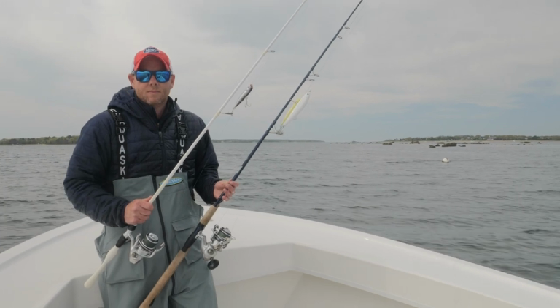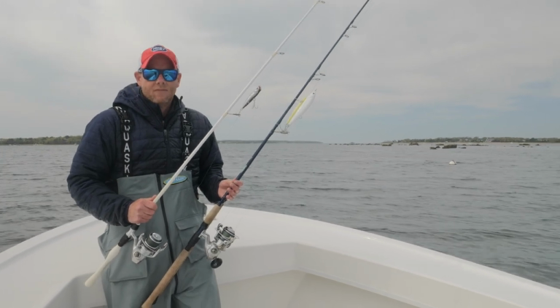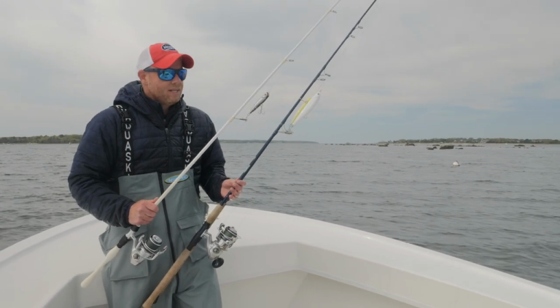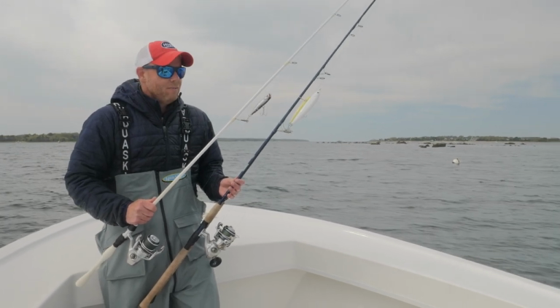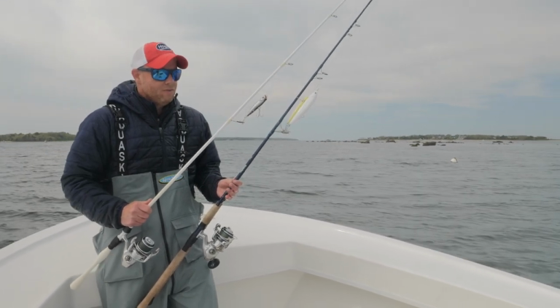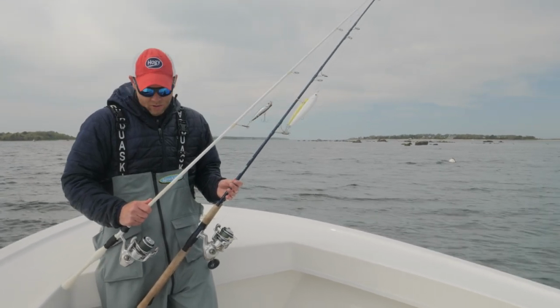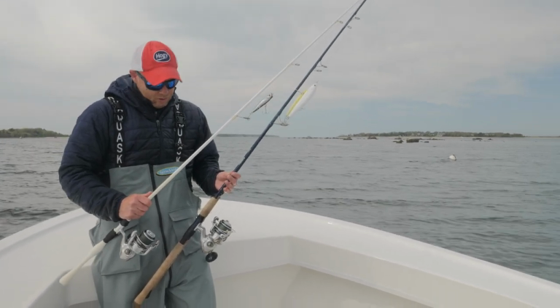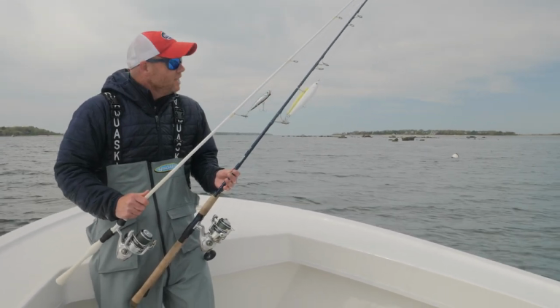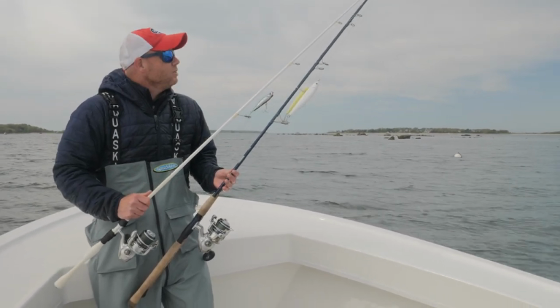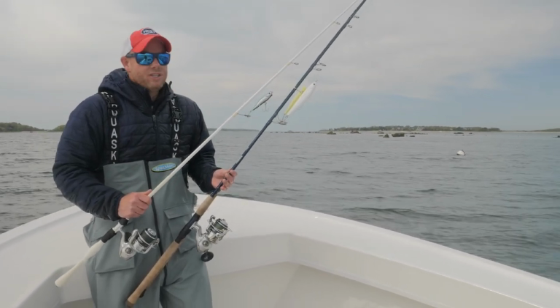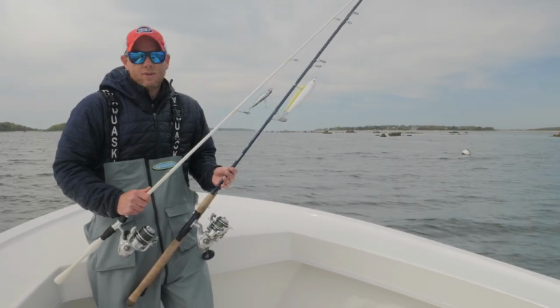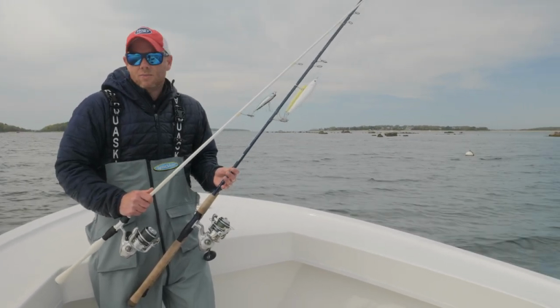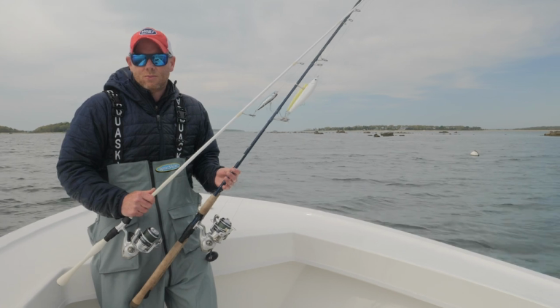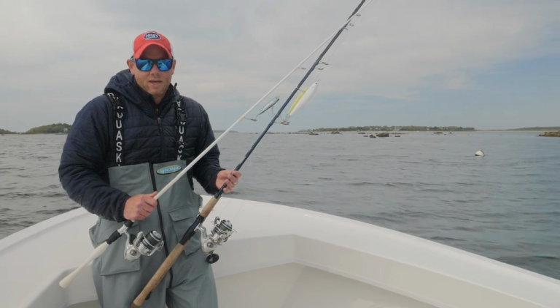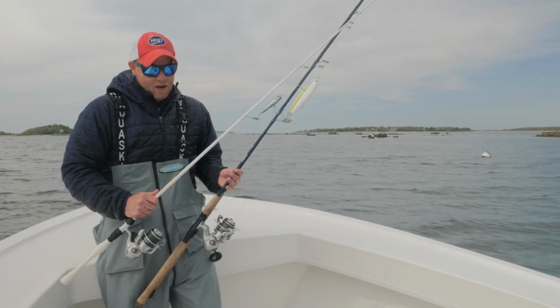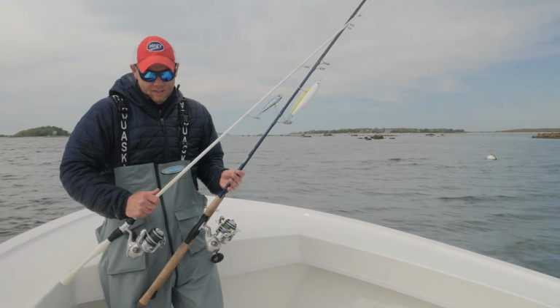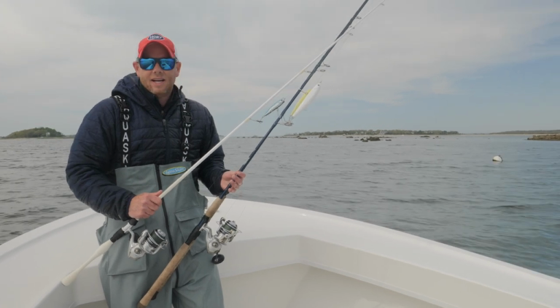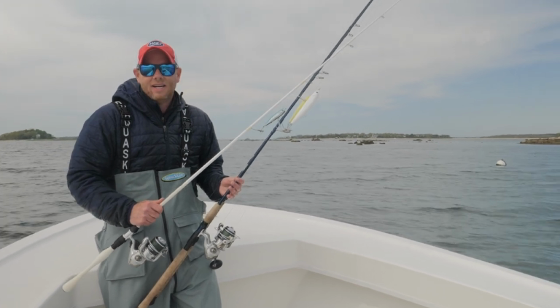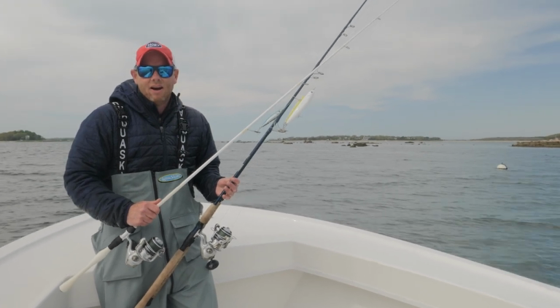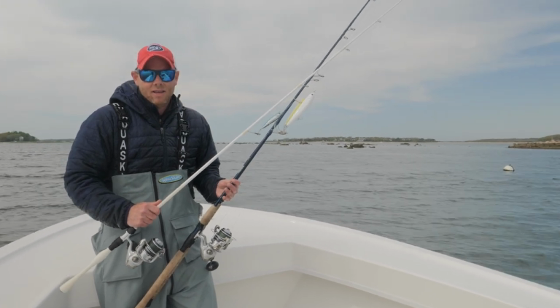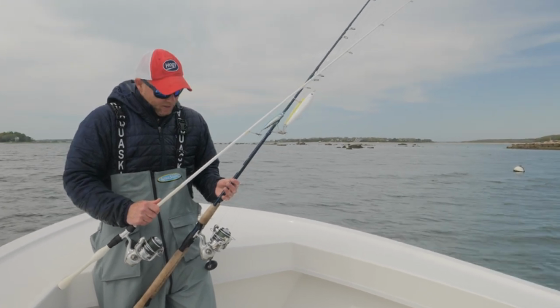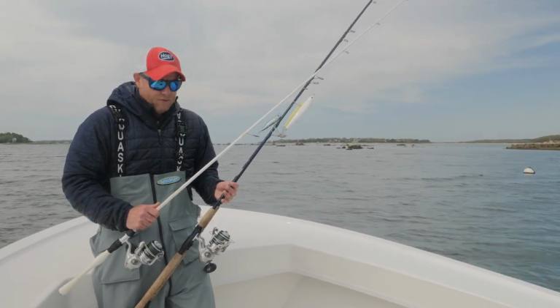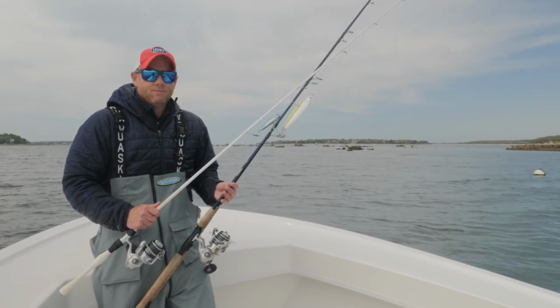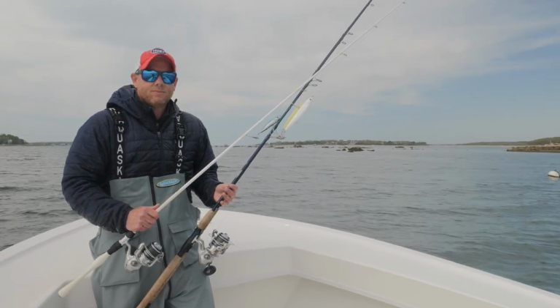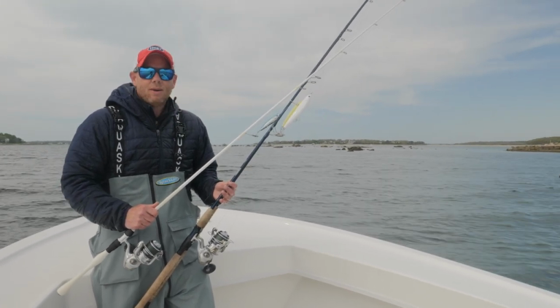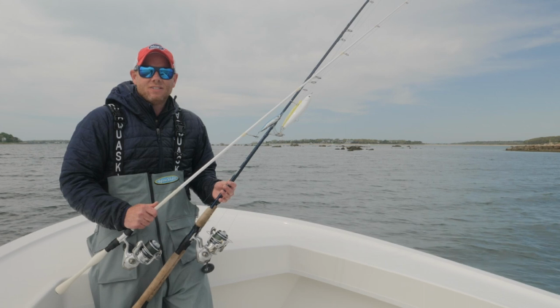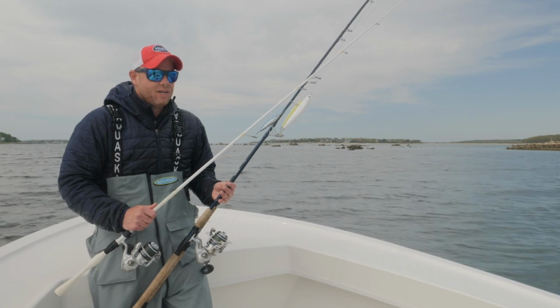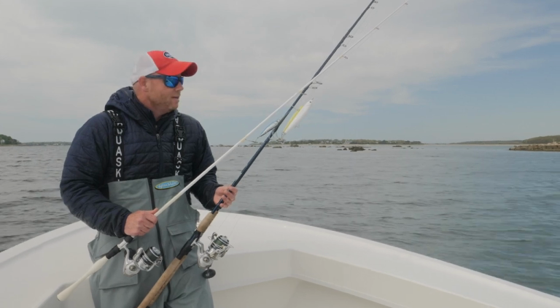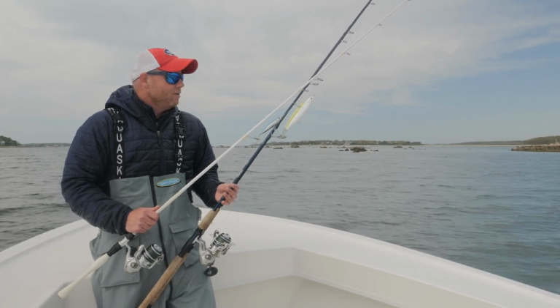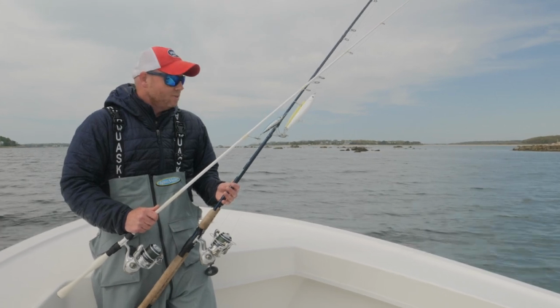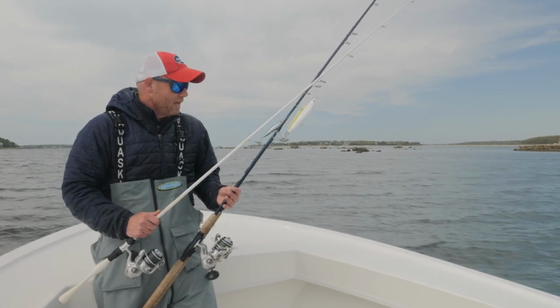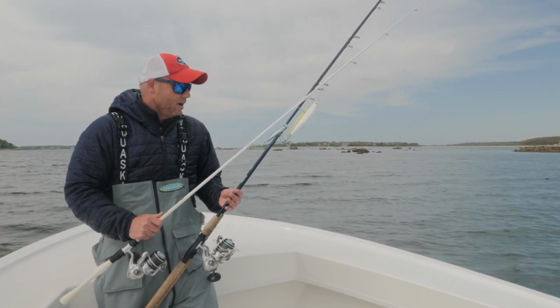Hi folks, Captain Mike here from Hoagie Lures. I just wanted to share with you the three outfits that I tend to carry for striped bass fishing here on boats in Cape Cod.